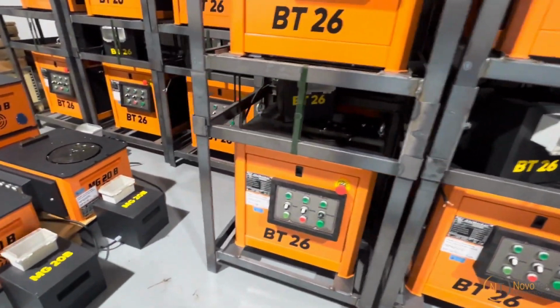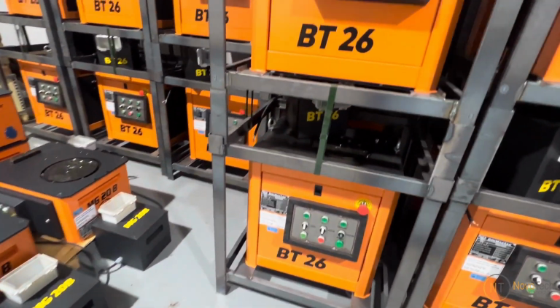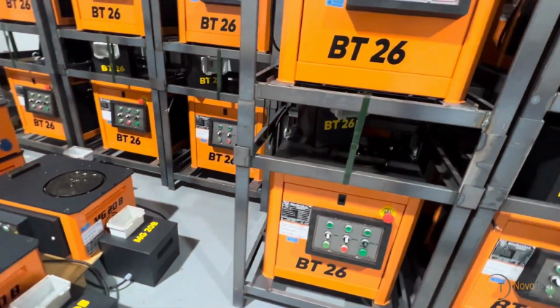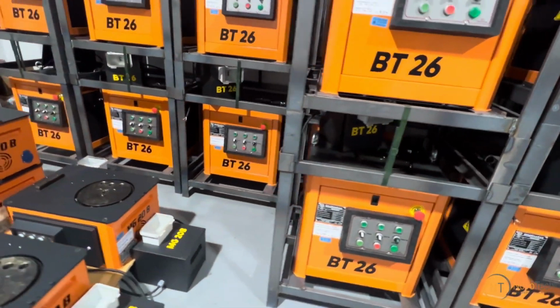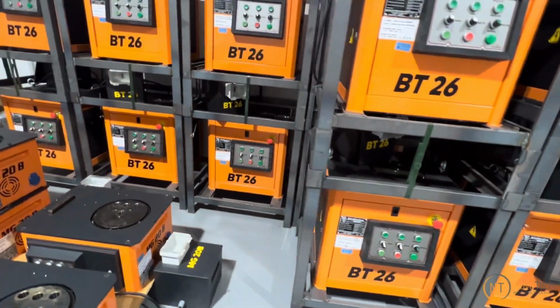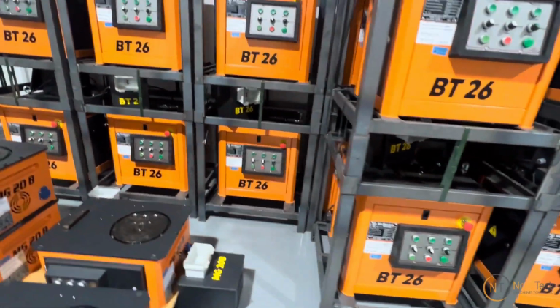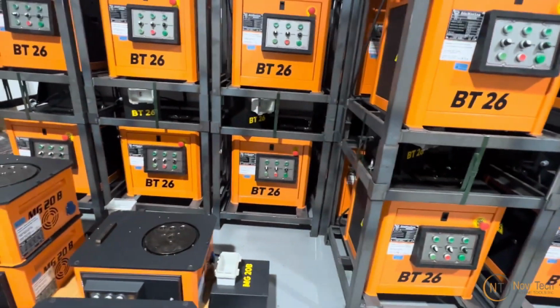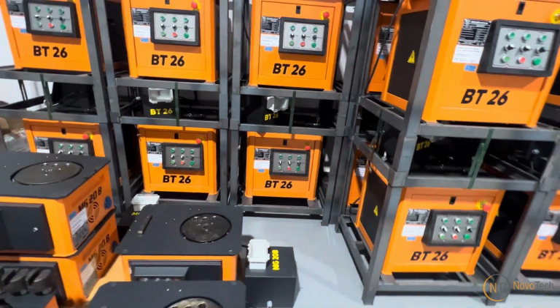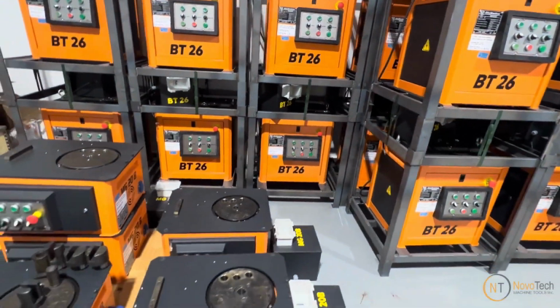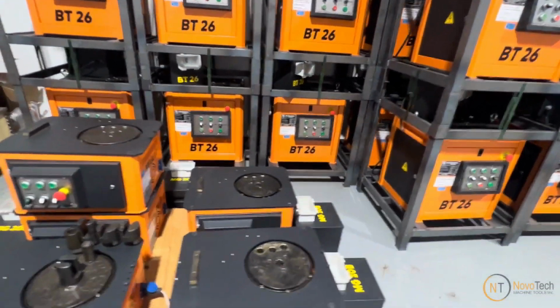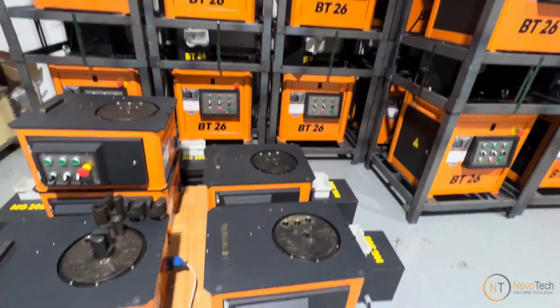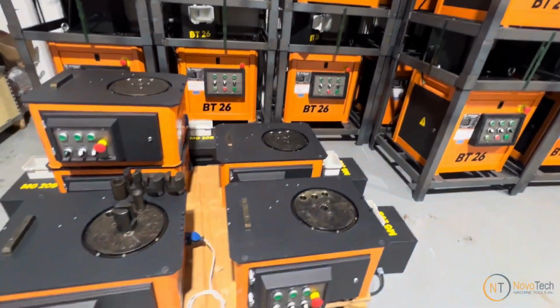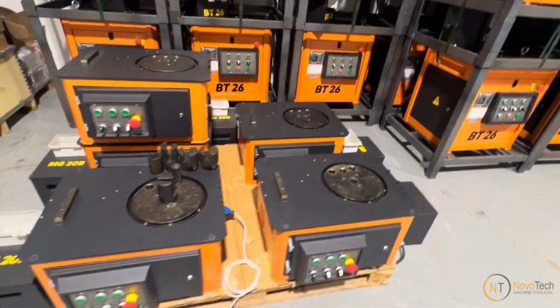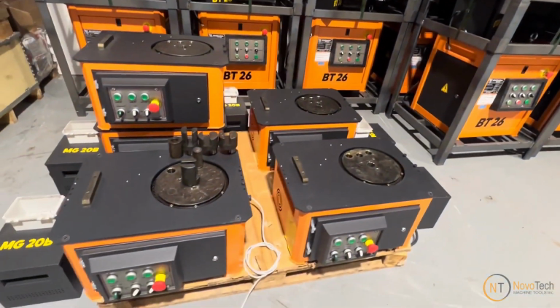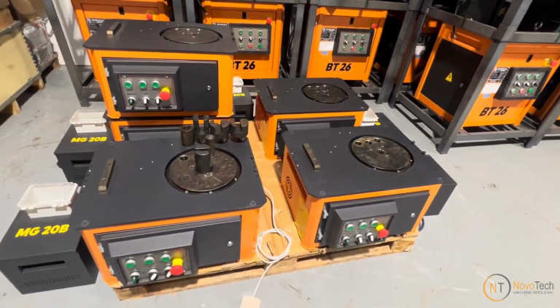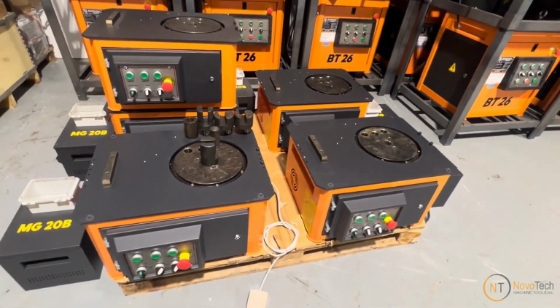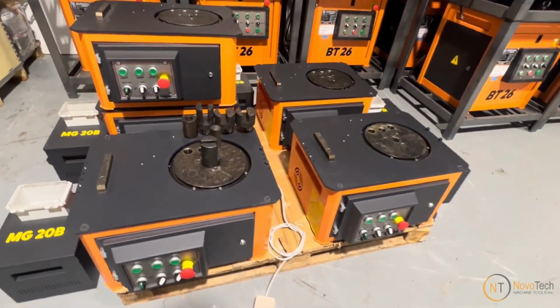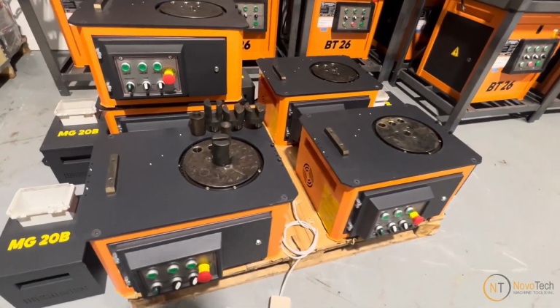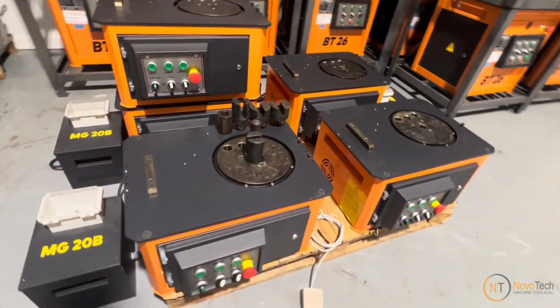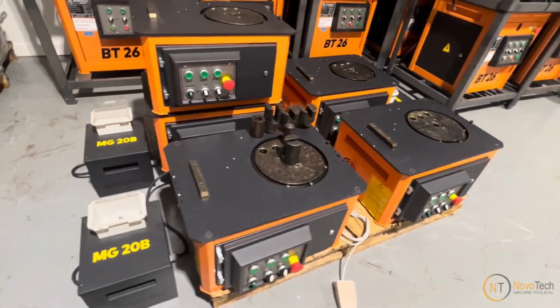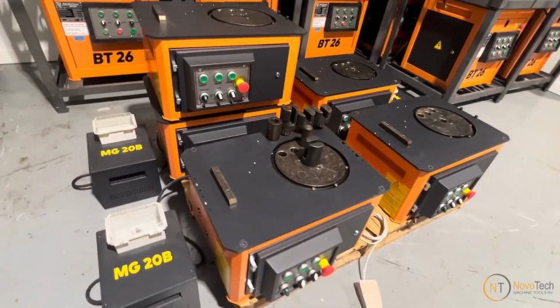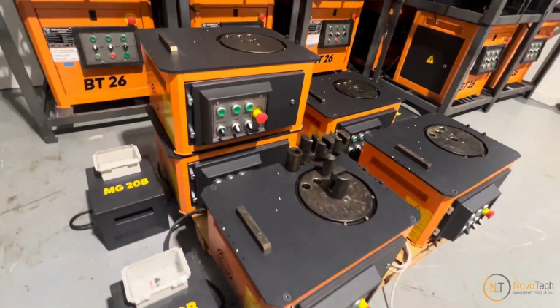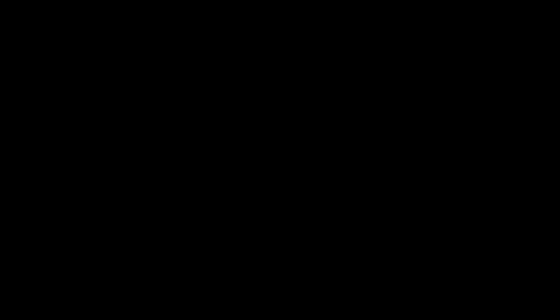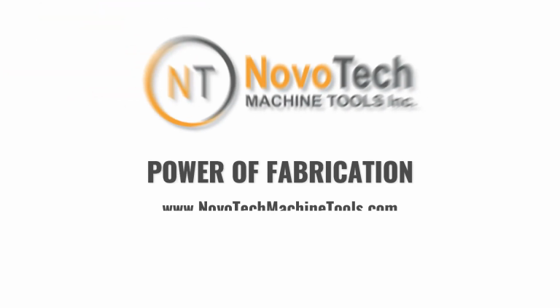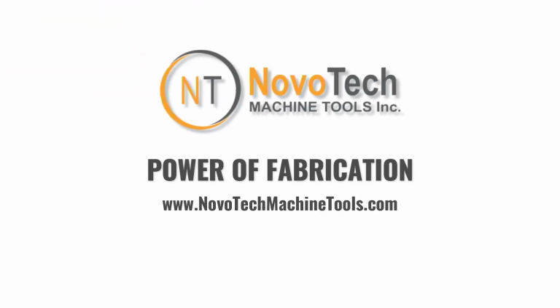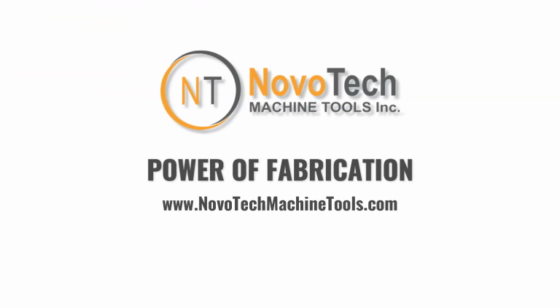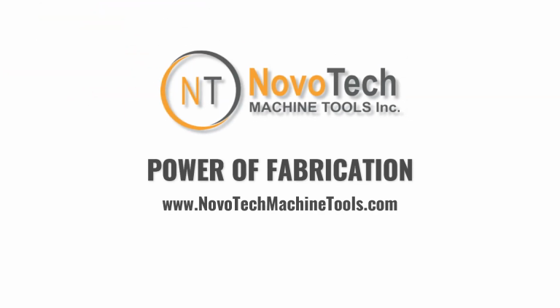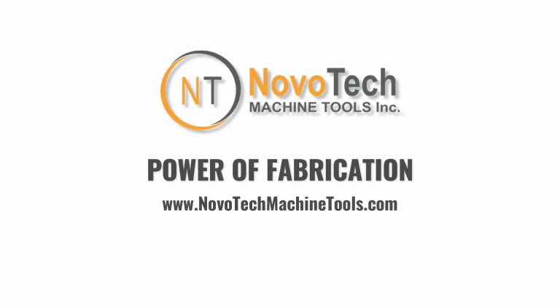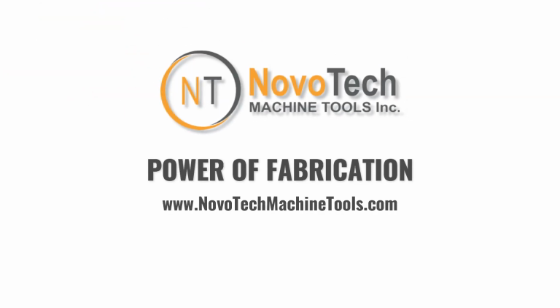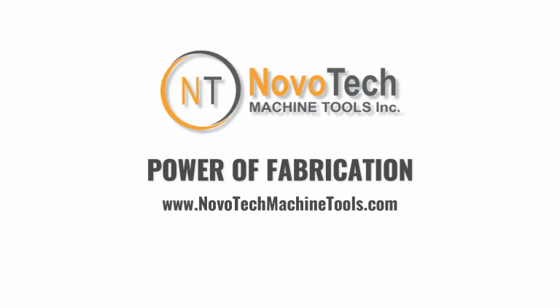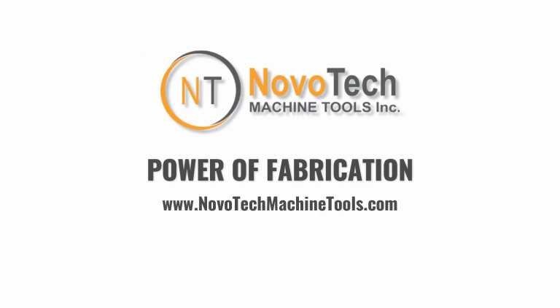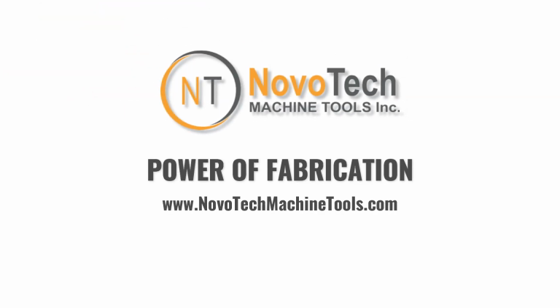Novo Tech Machine Tools provides reliable warranty and service, maintaining a large inventory of machines and spare parts. For pricing and details, reach out to us at novotechmachinetools.com.